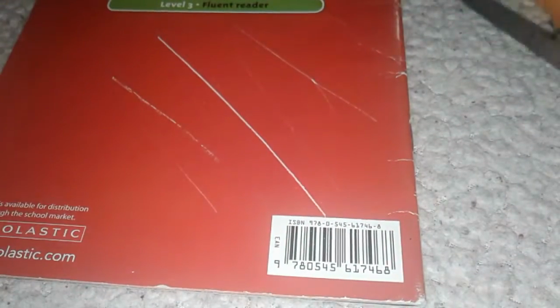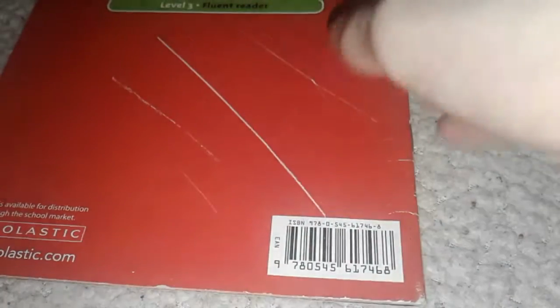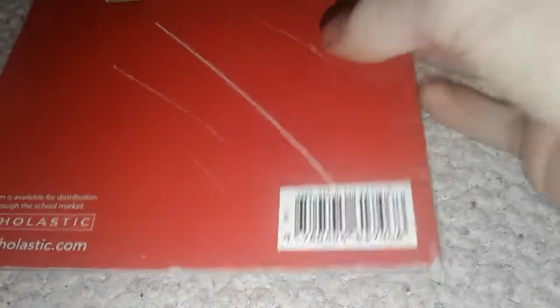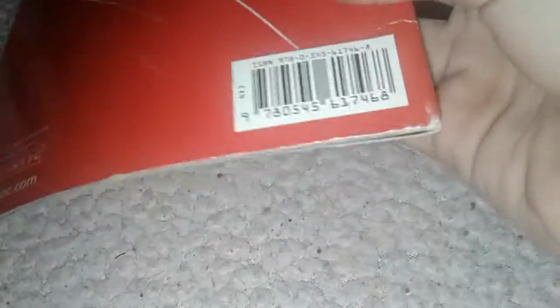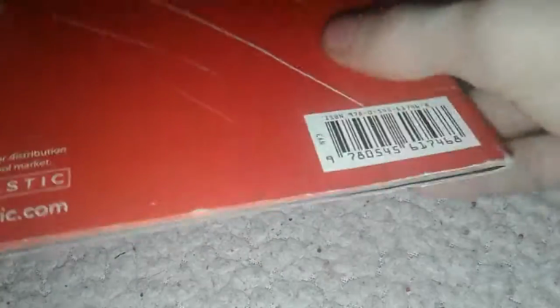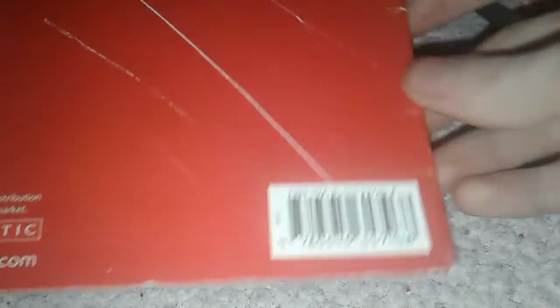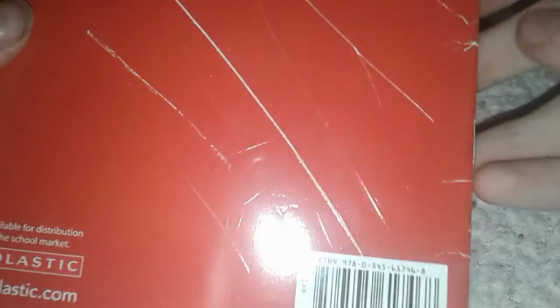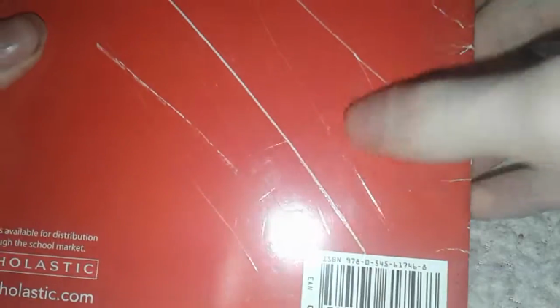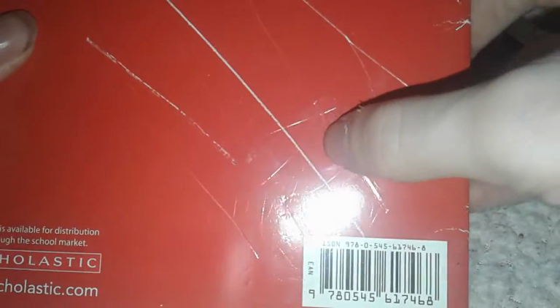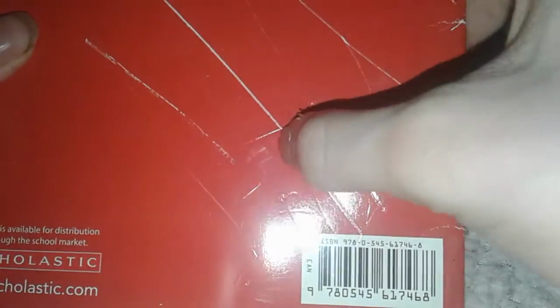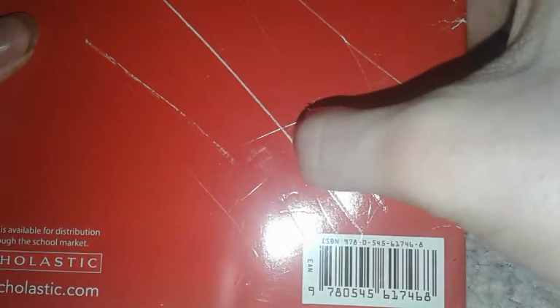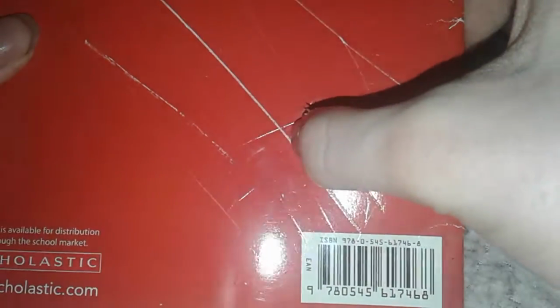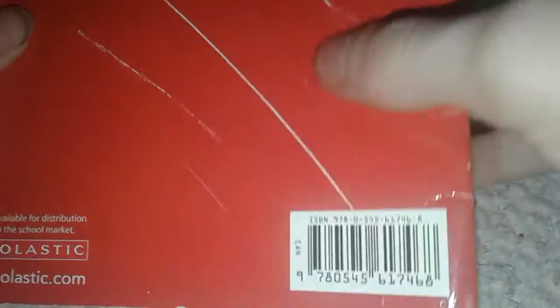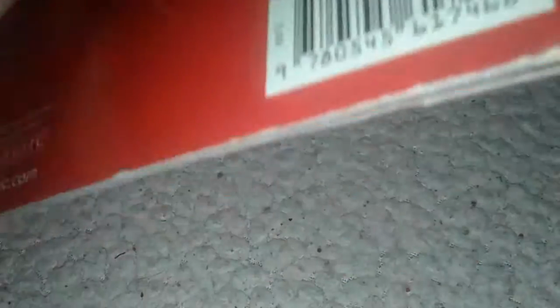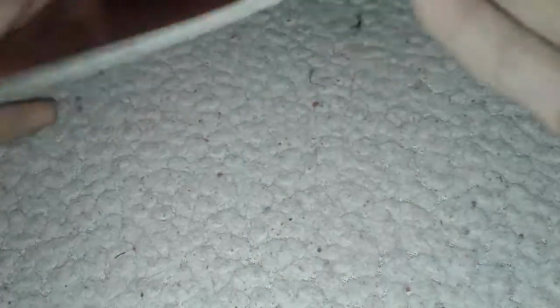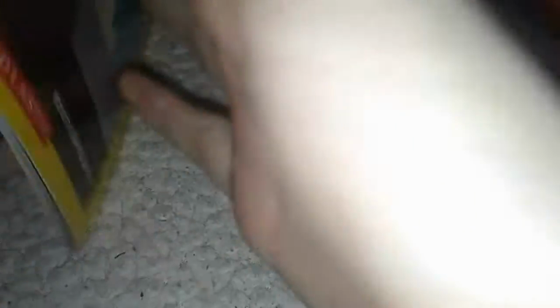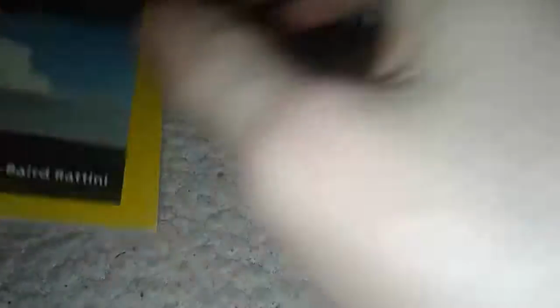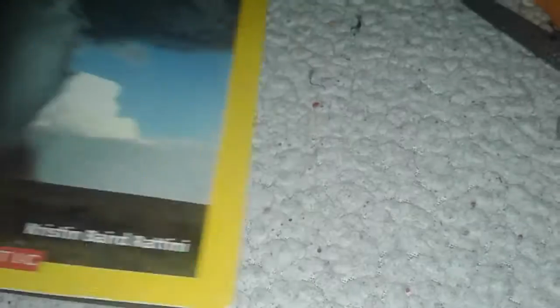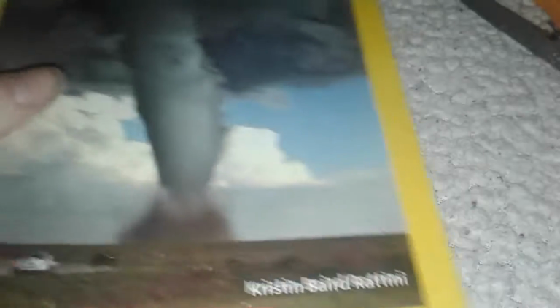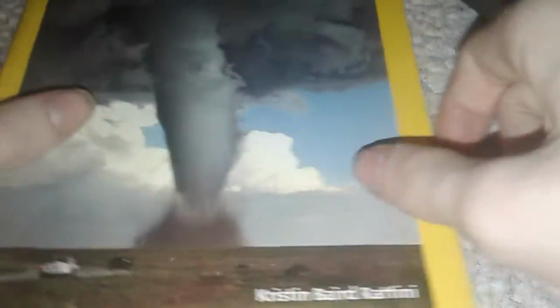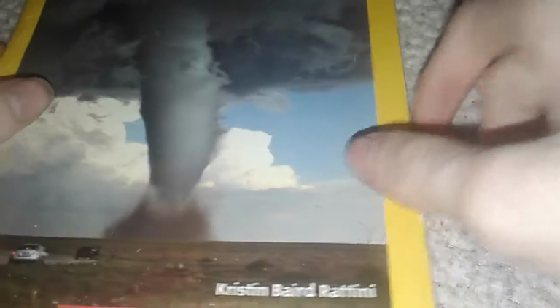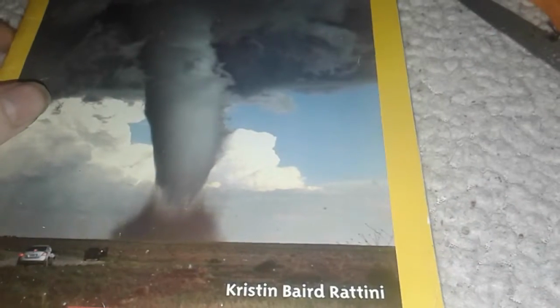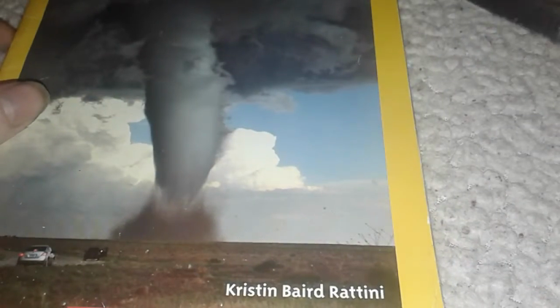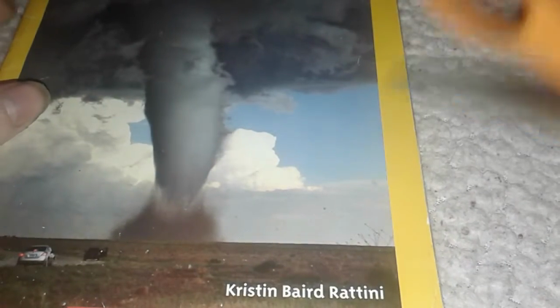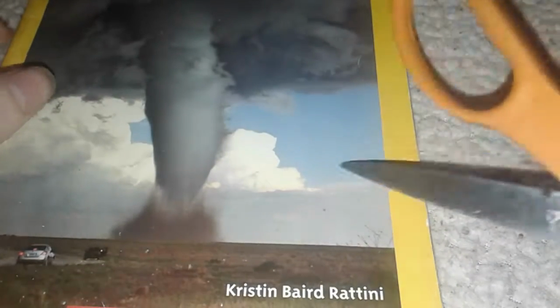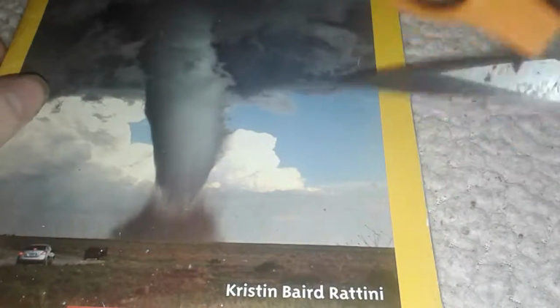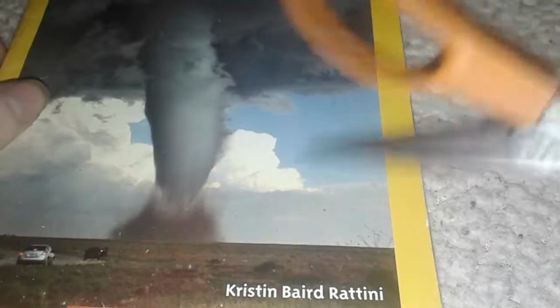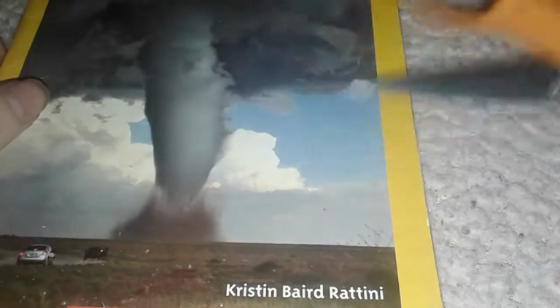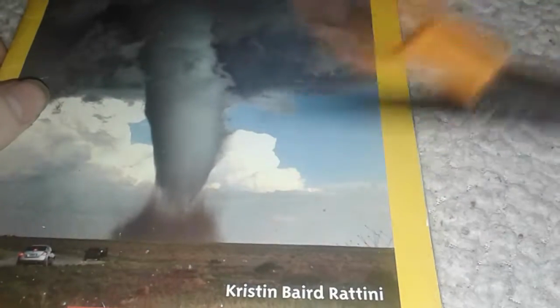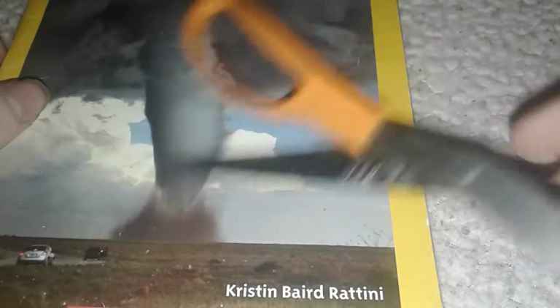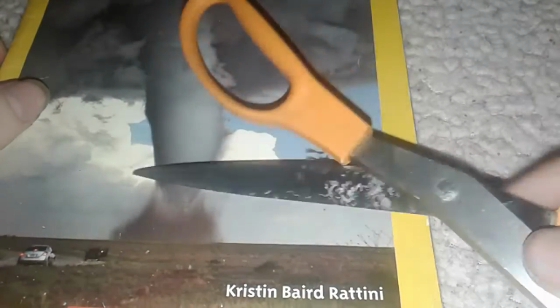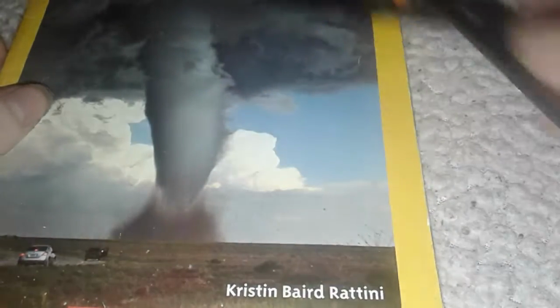Wow, look at how it digs in. This part is made of the same material — I don't want to scratch my beautiful tornado right there.